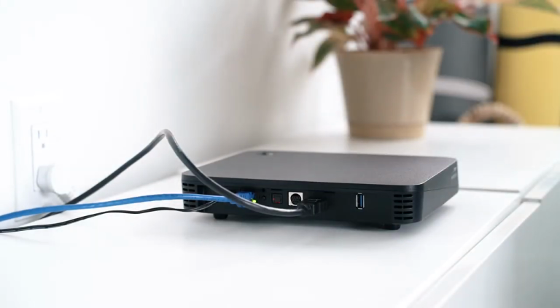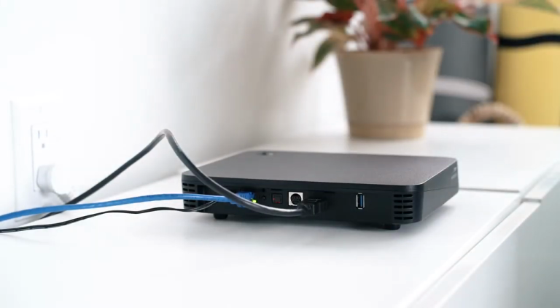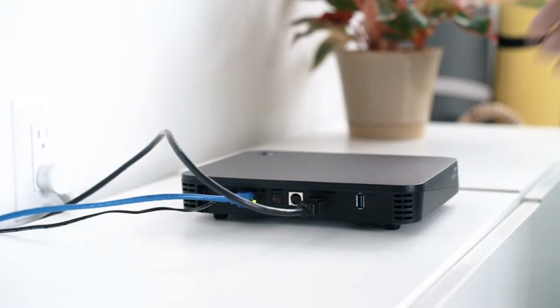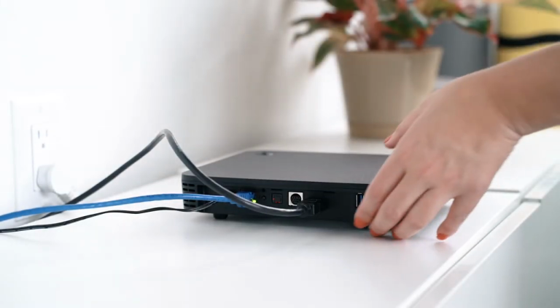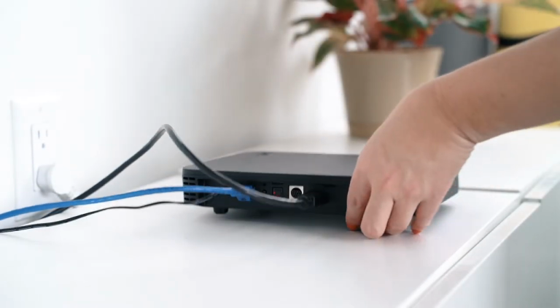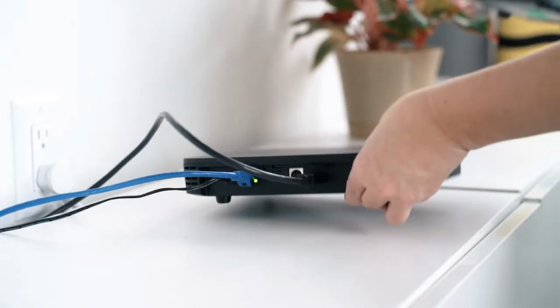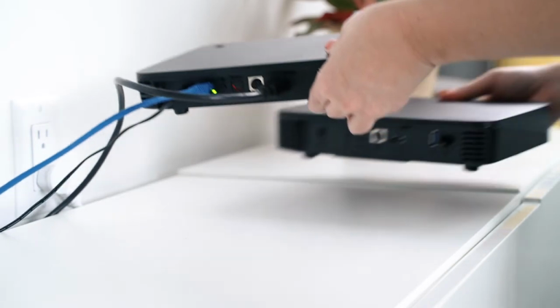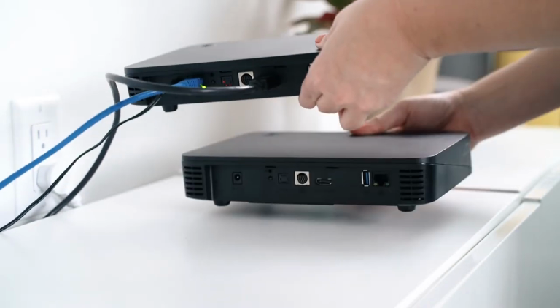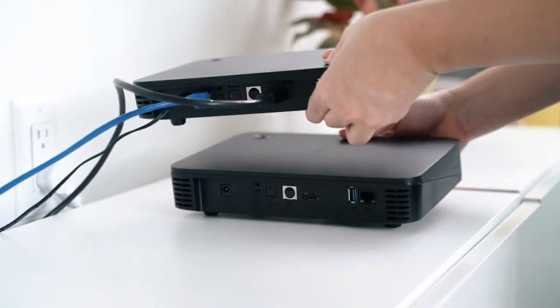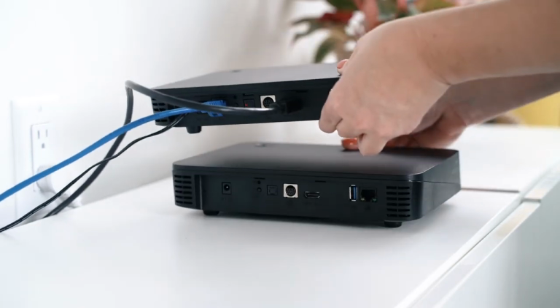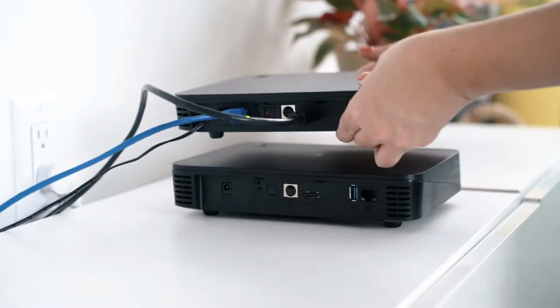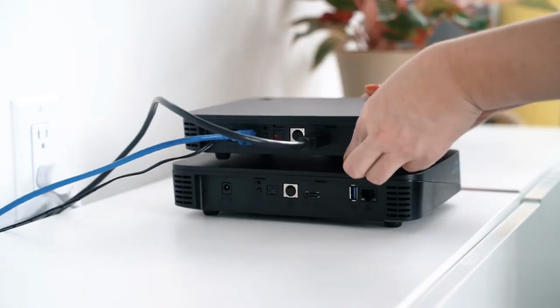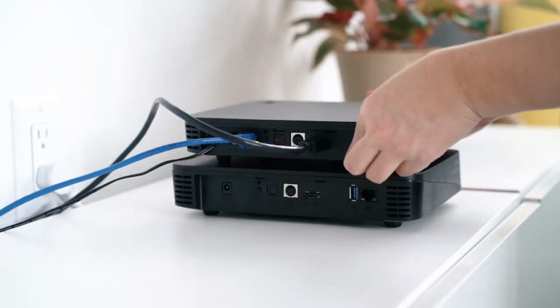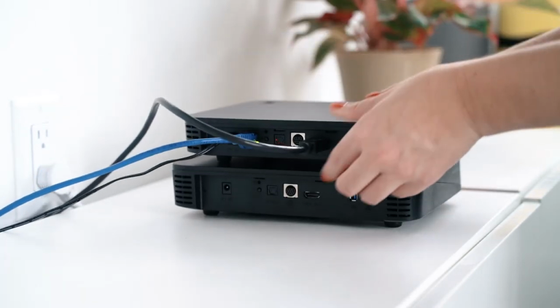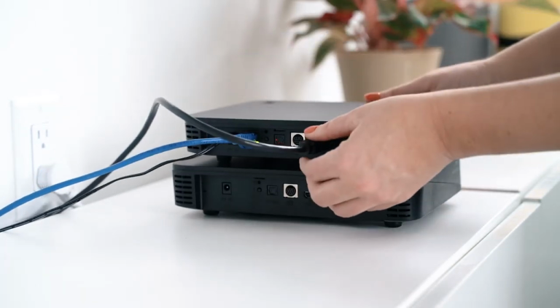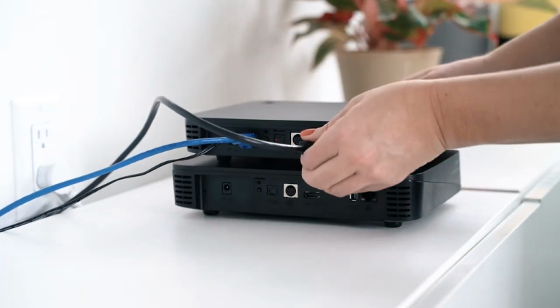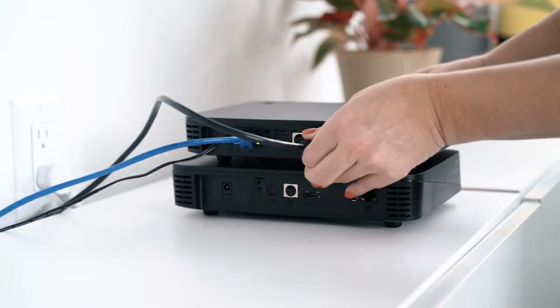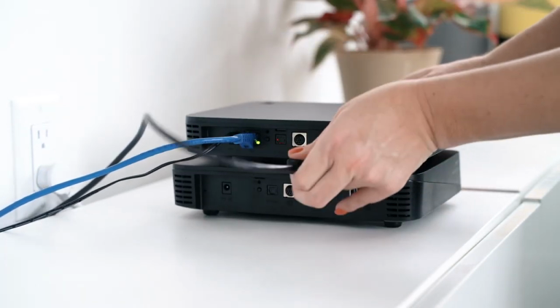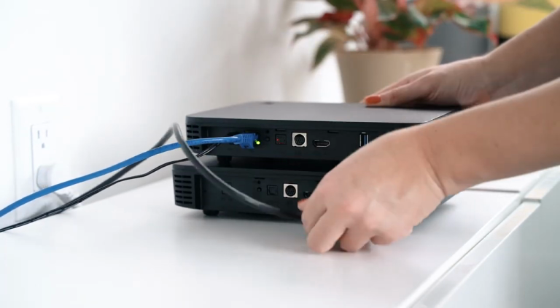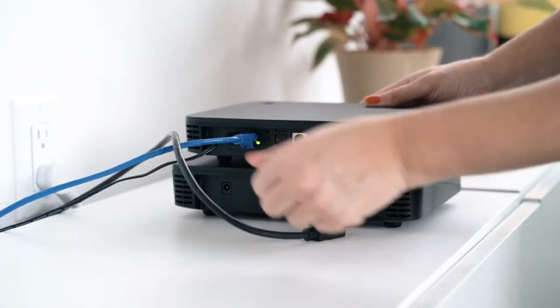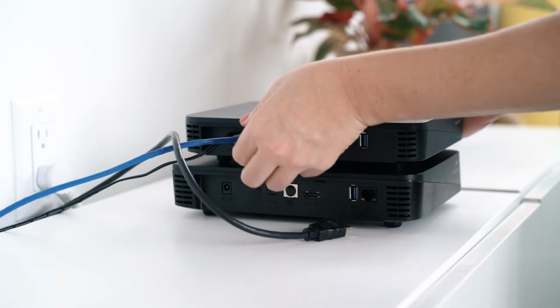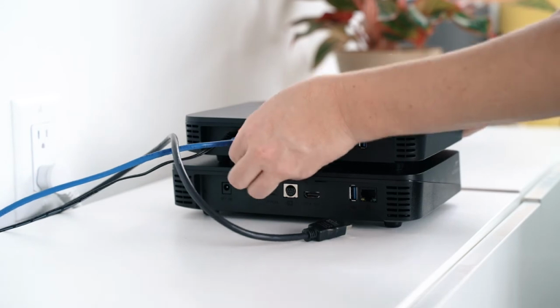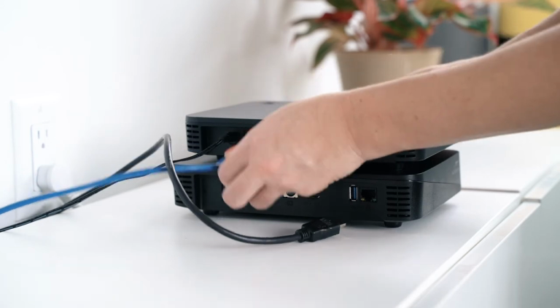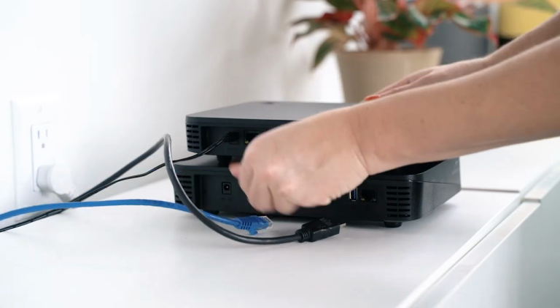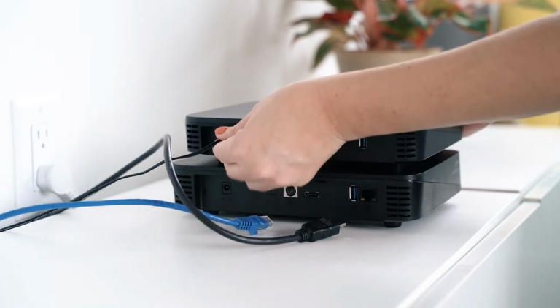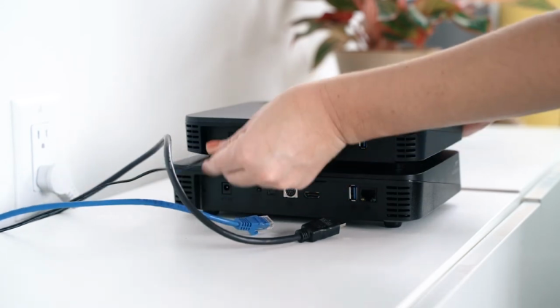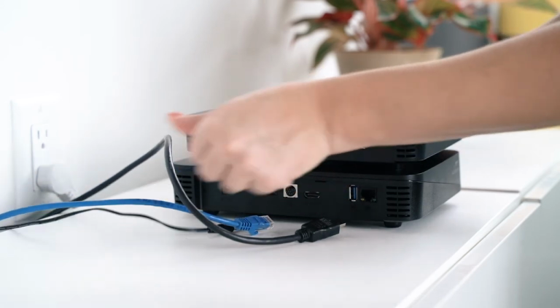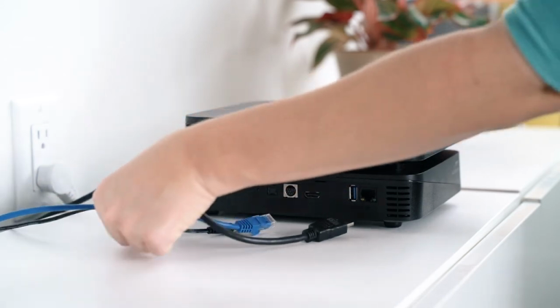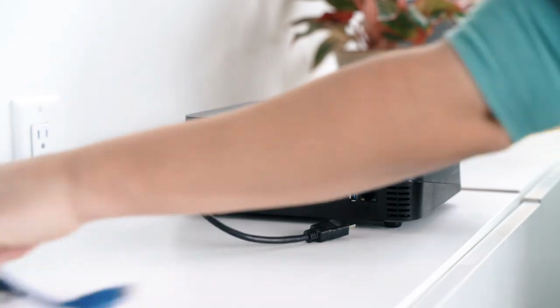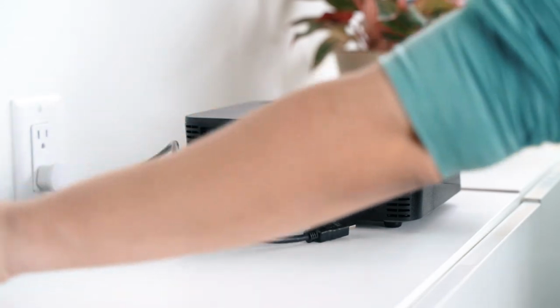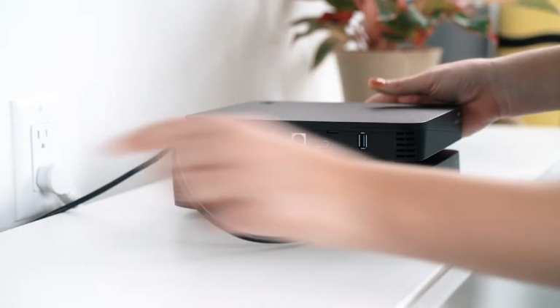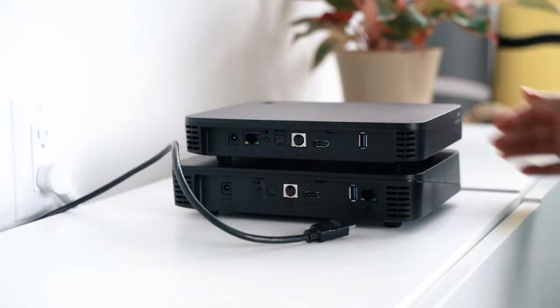To begin, place the new set-top box directly underneath the one that's to be replaced. This will make it easier to transfer the cables from one box to another. Transfer the video cable from the old set-top box to the new box.